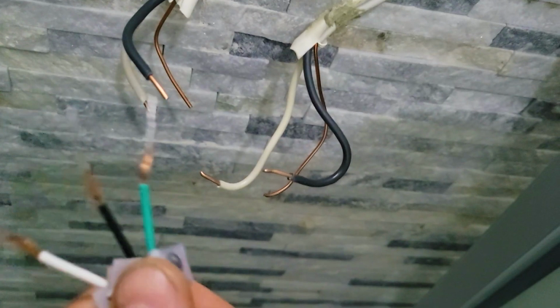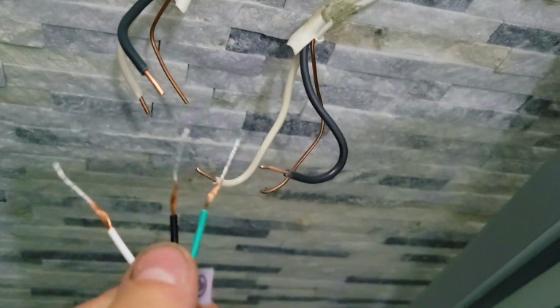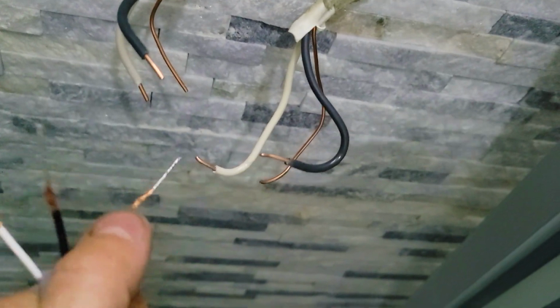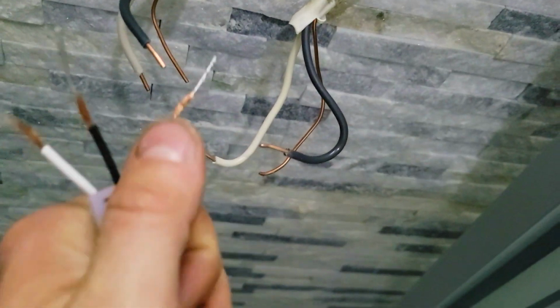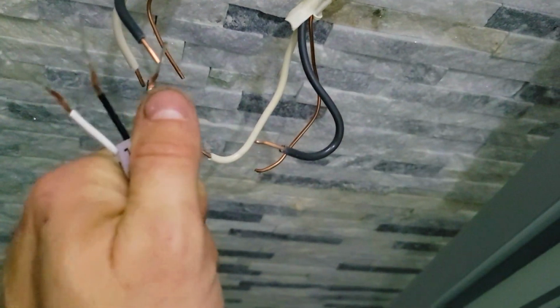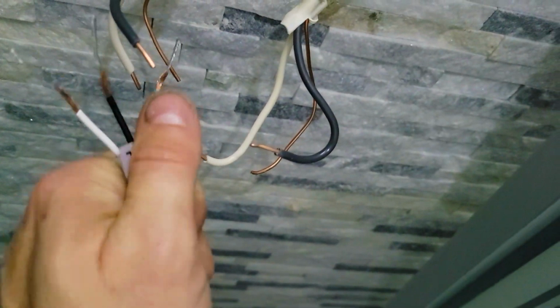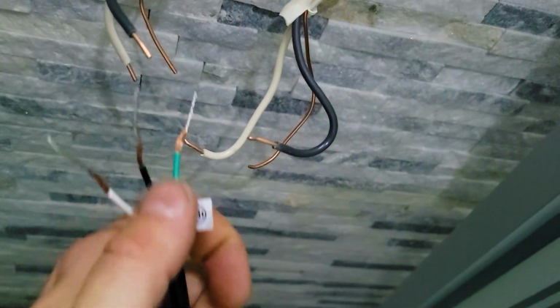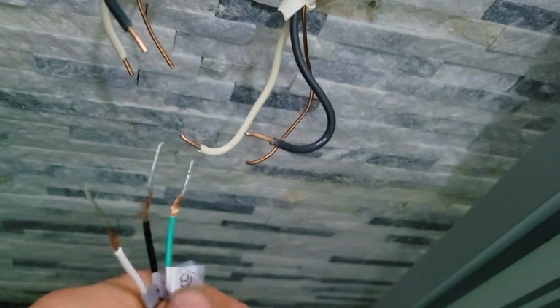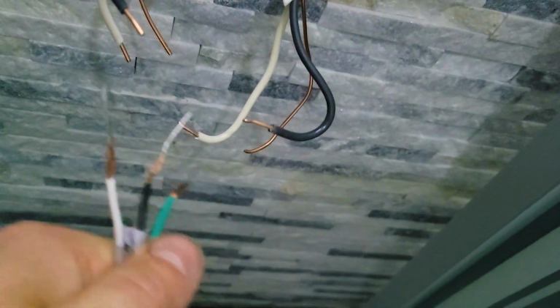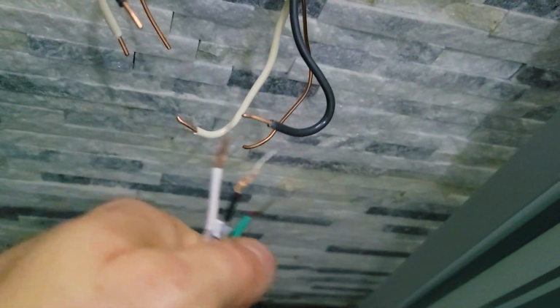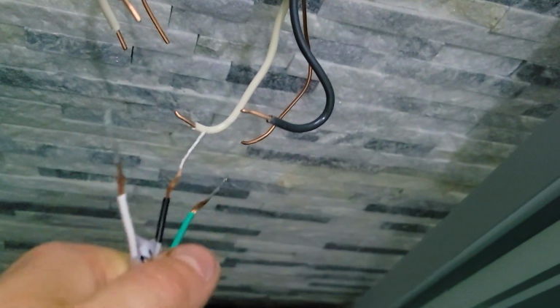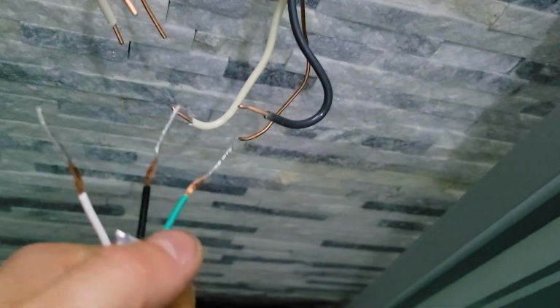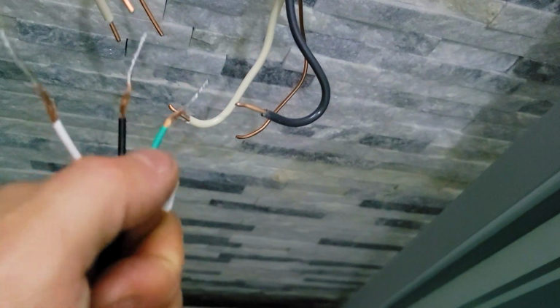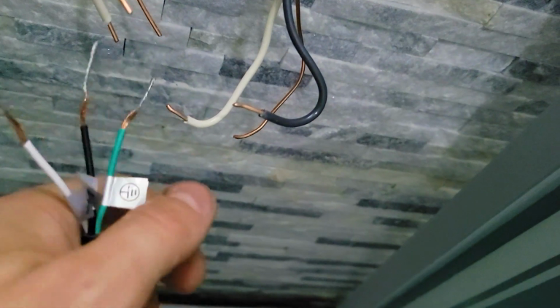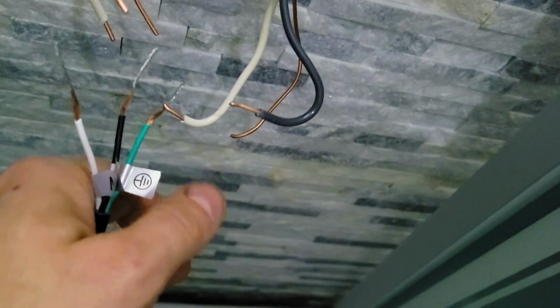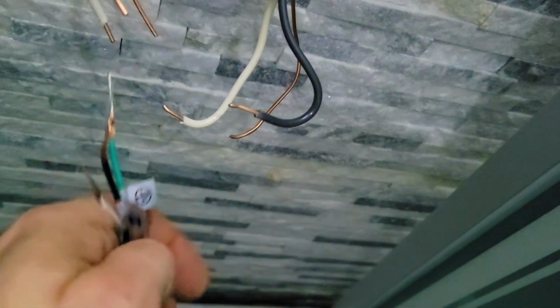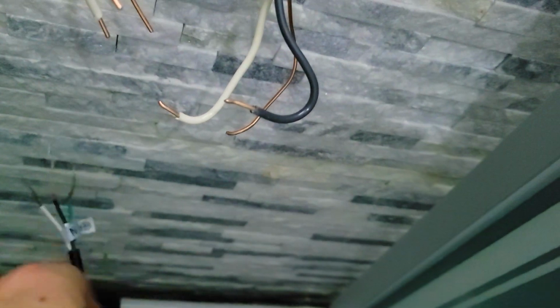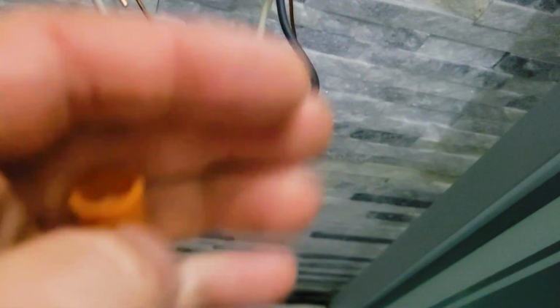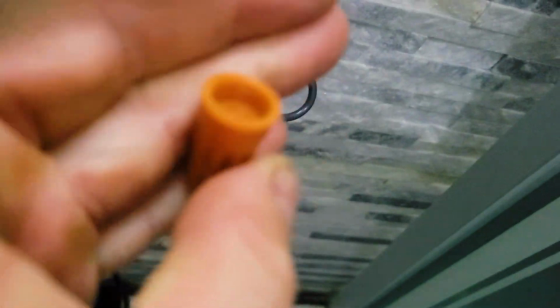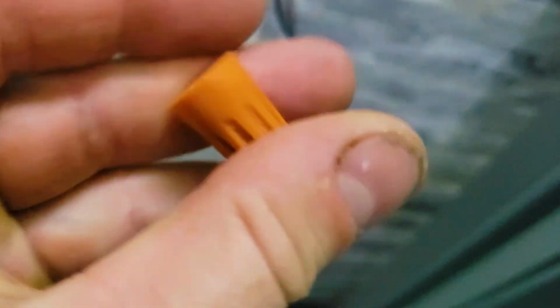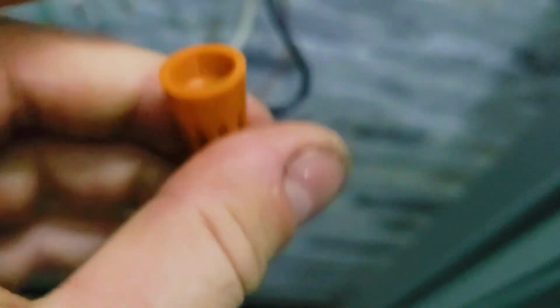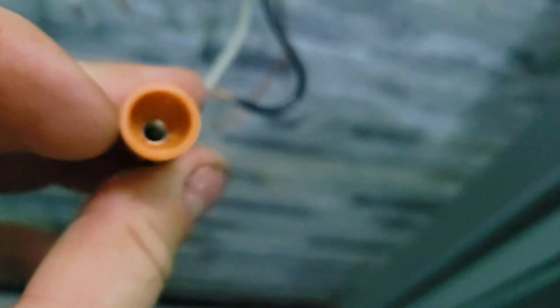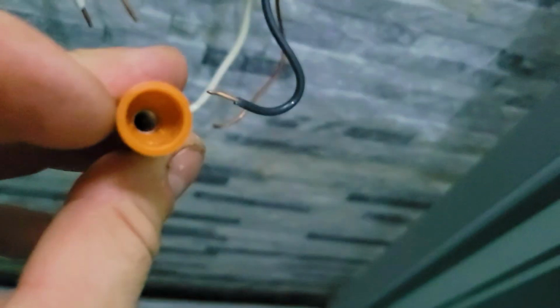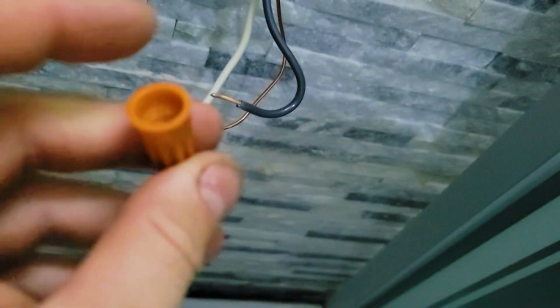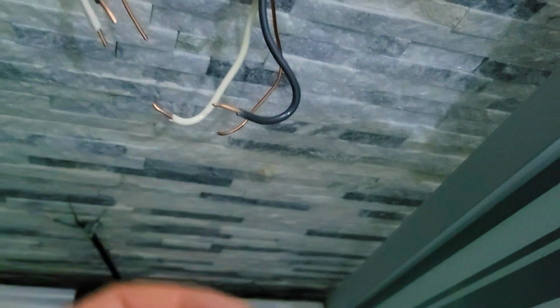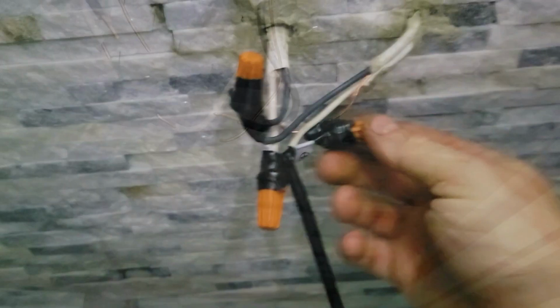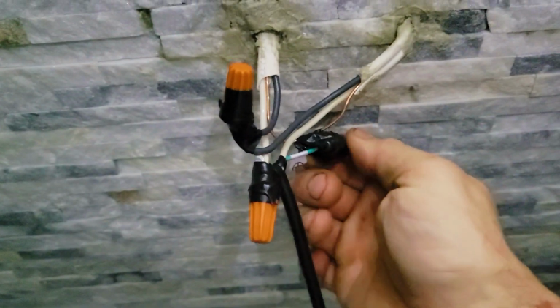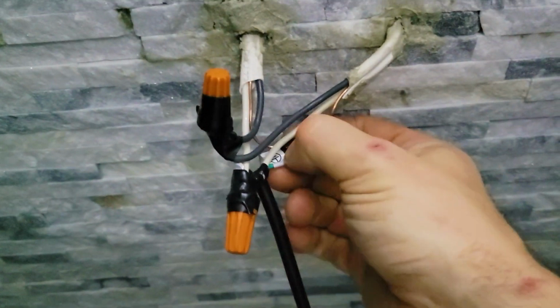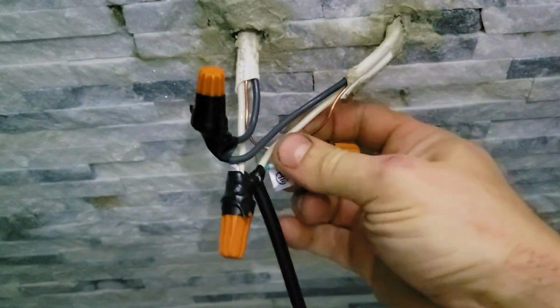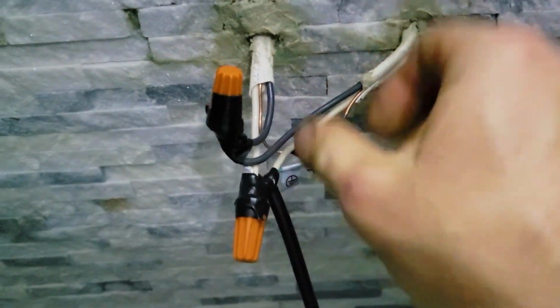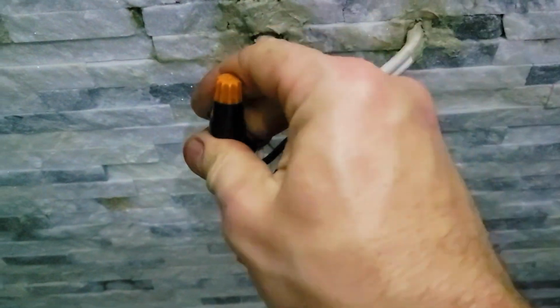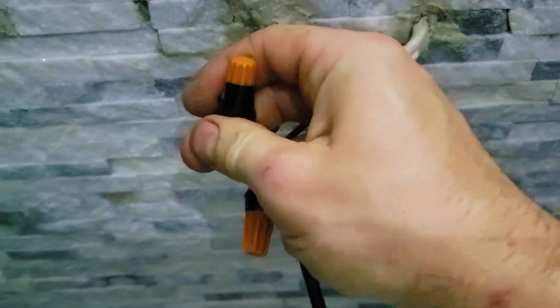This is the first mirror. The green is going to get connected to the two coppers, white to the white, and black to the black. Let's join them up — we put electrical tape around each one just in case.